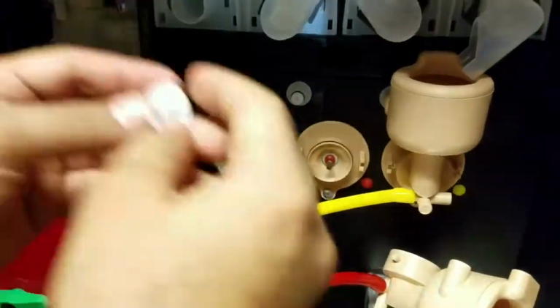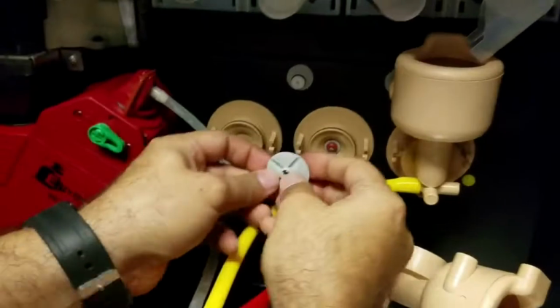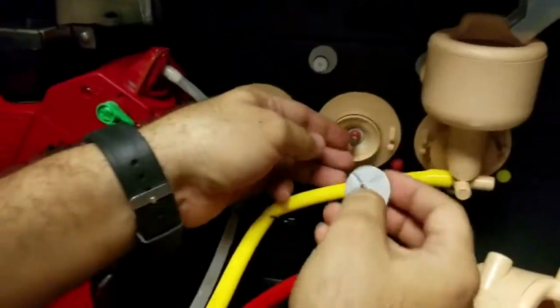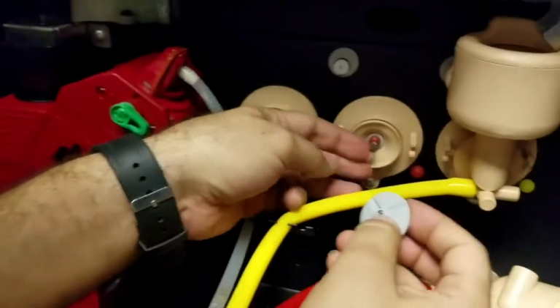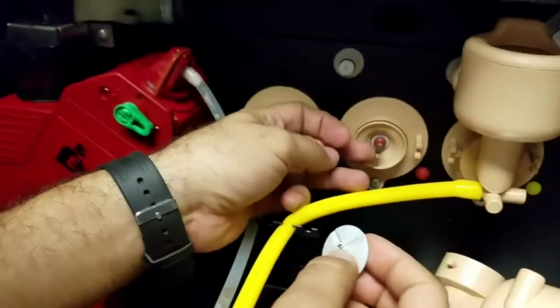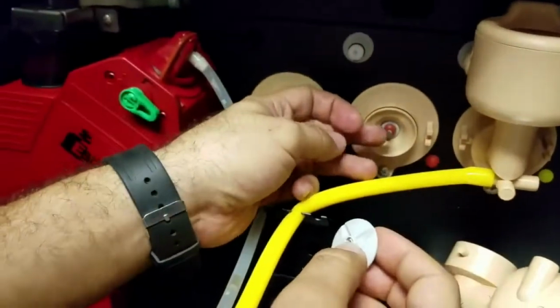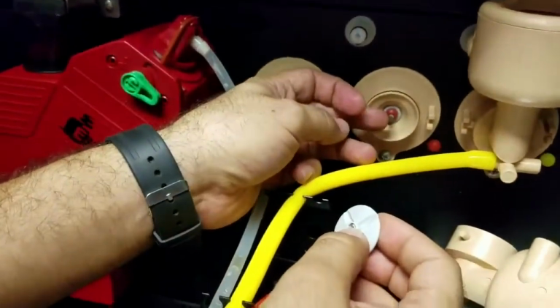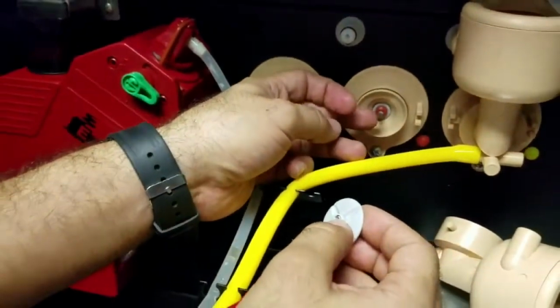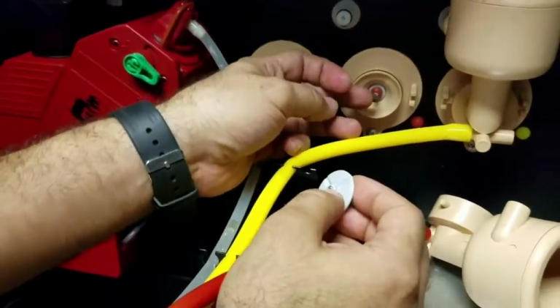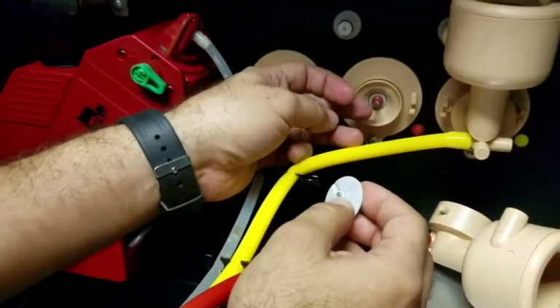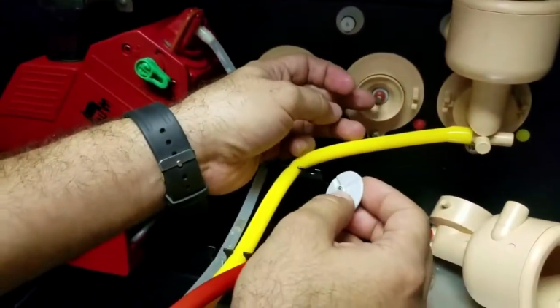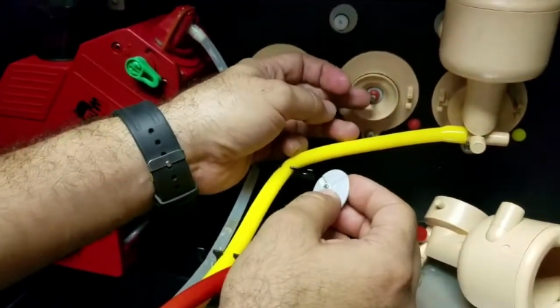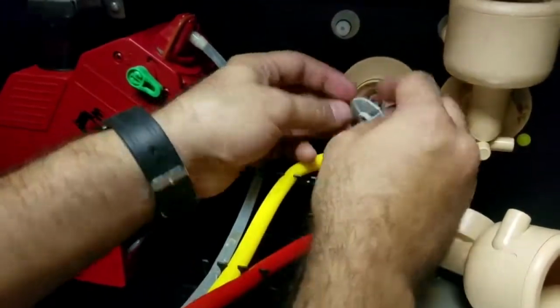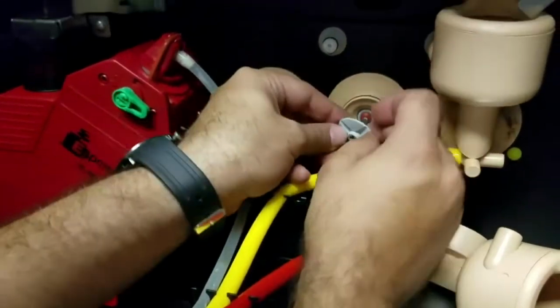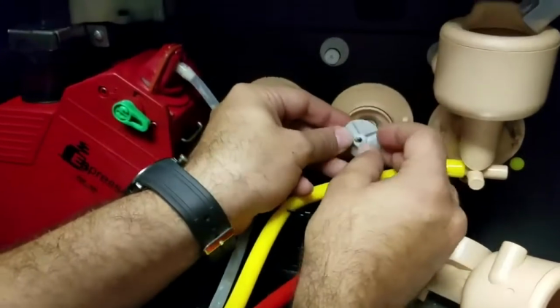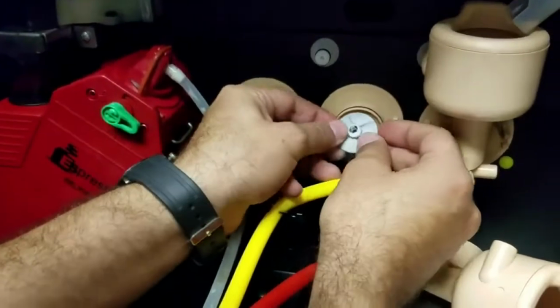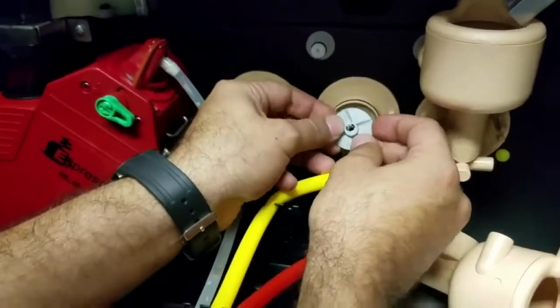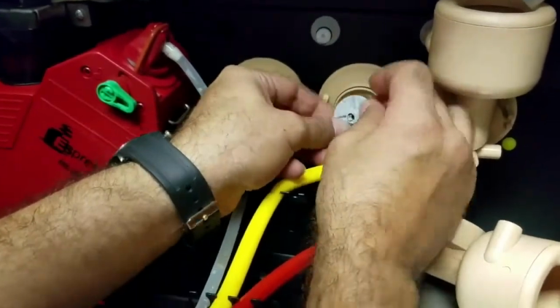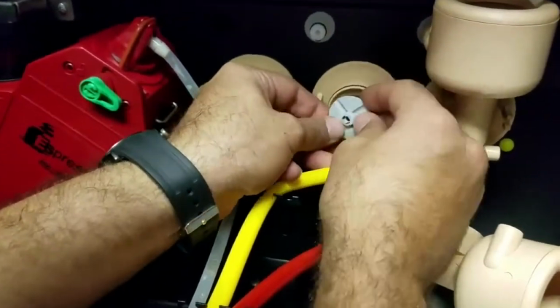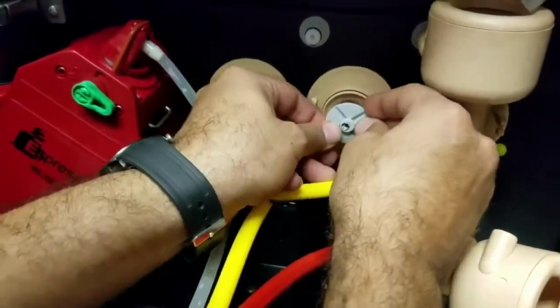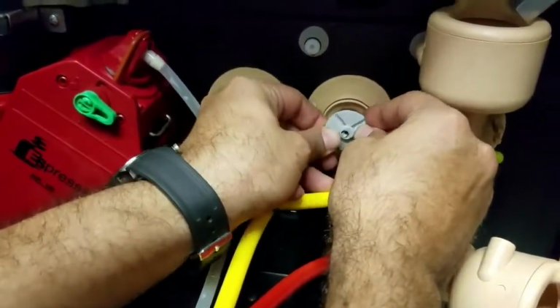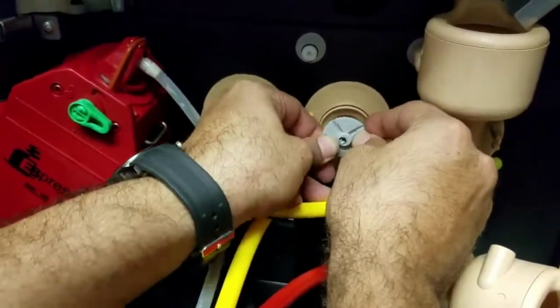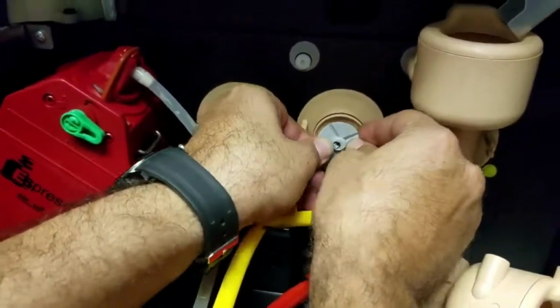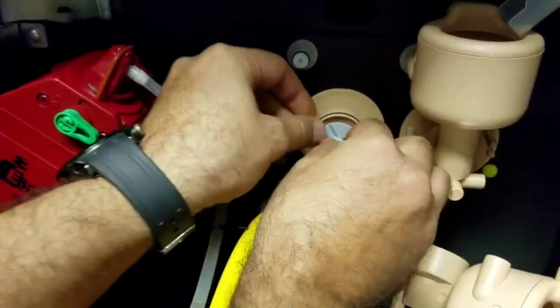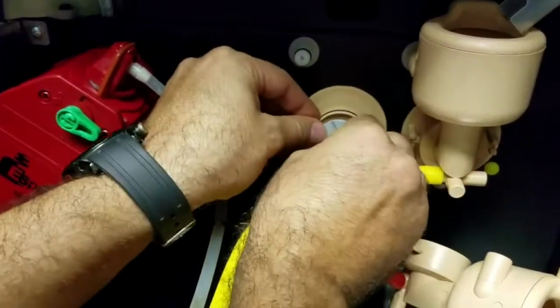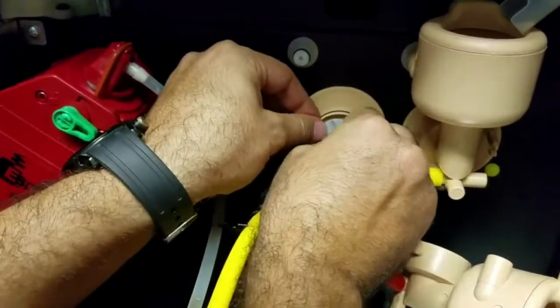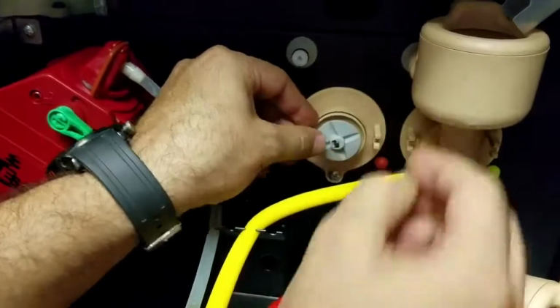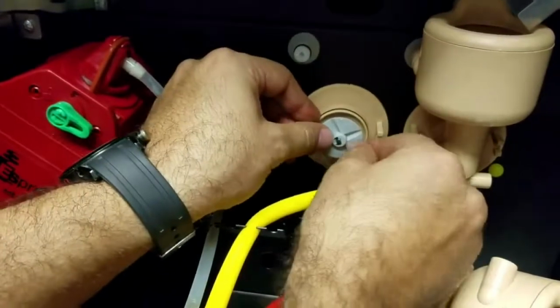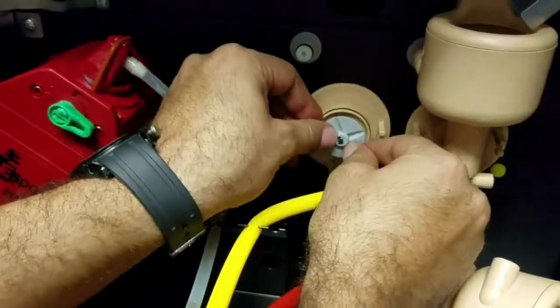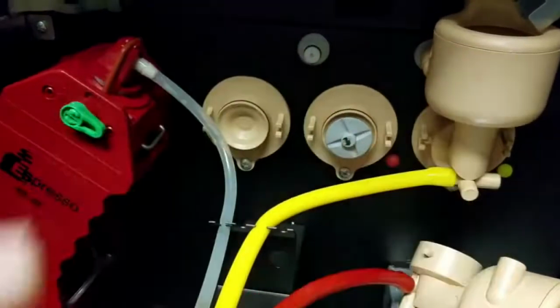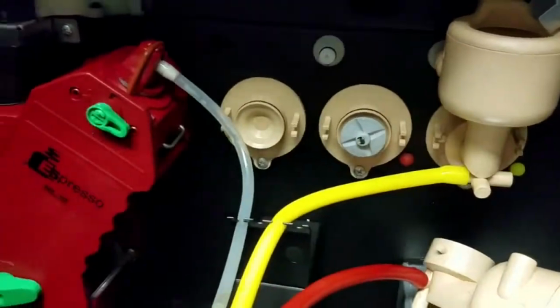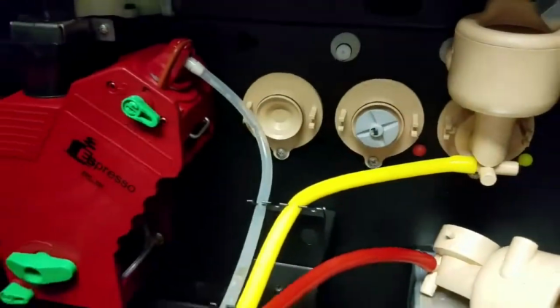And then this has some indent here. And just this here.